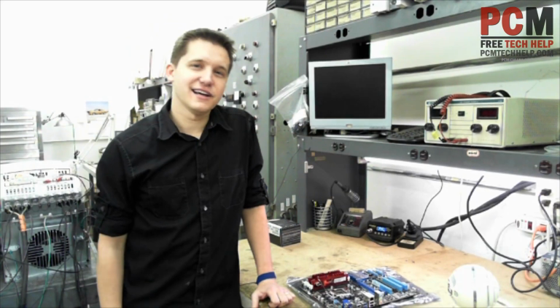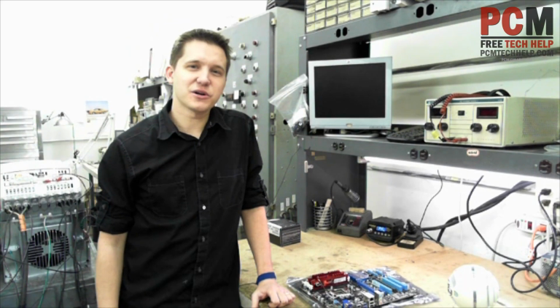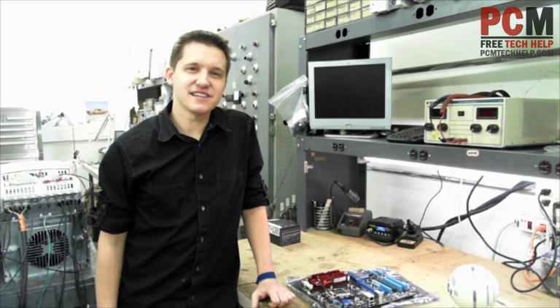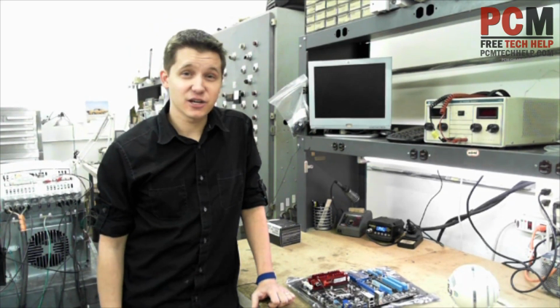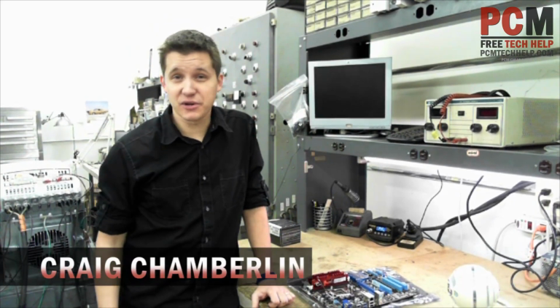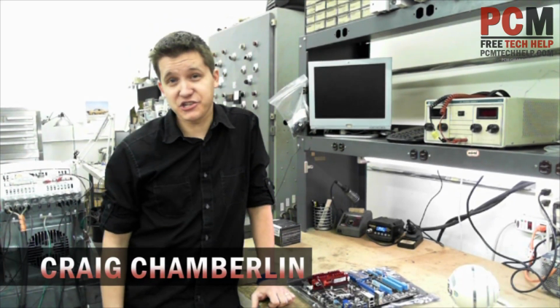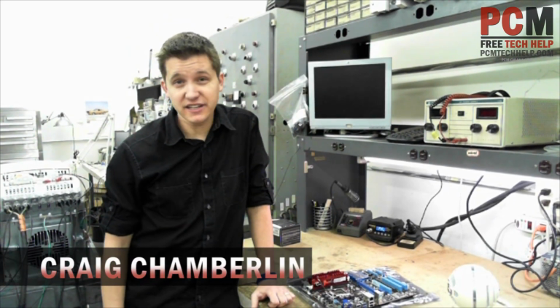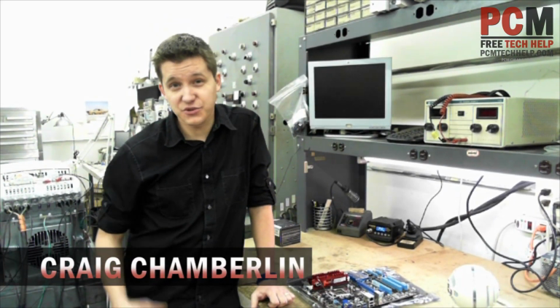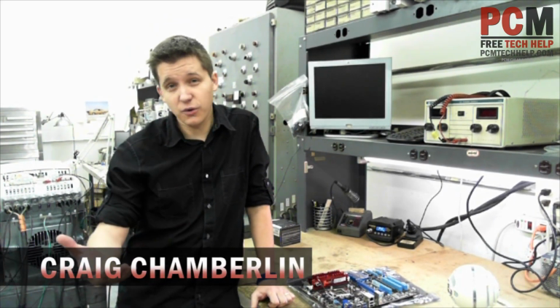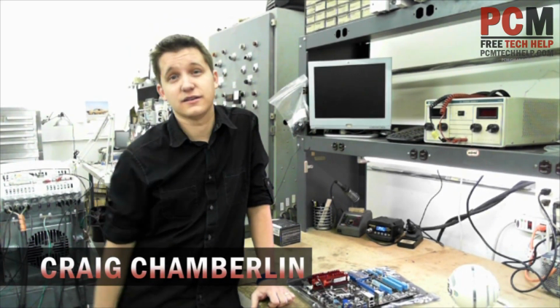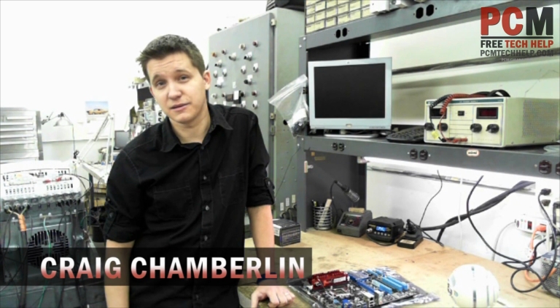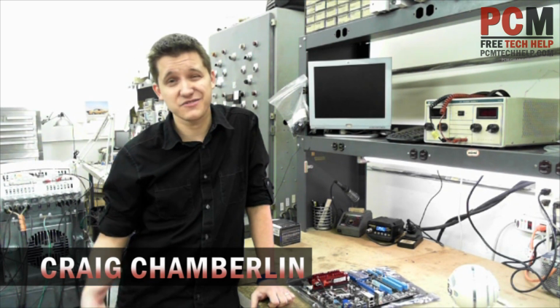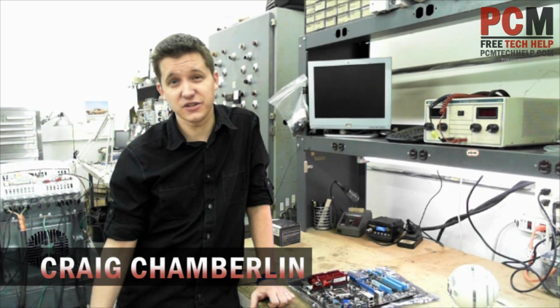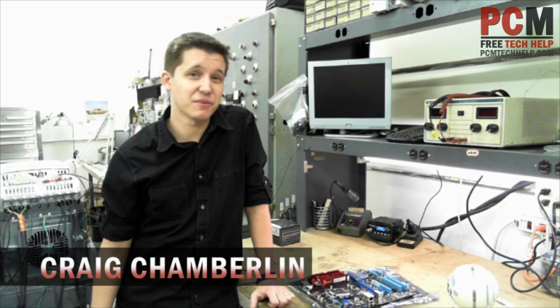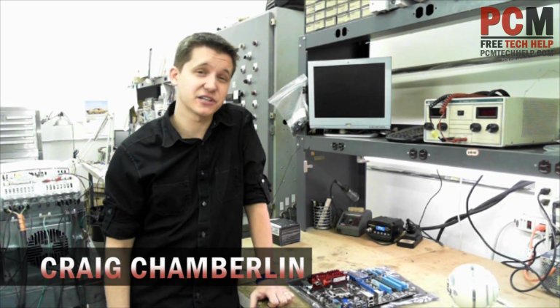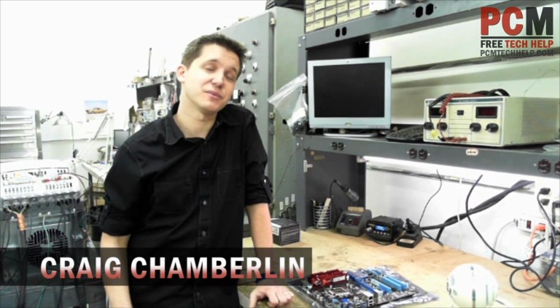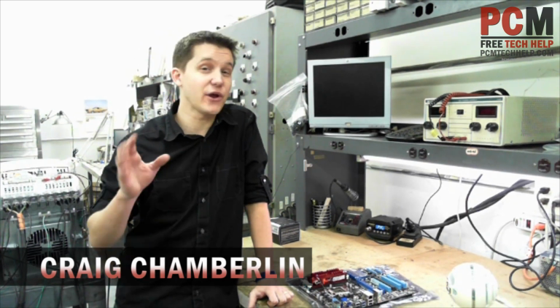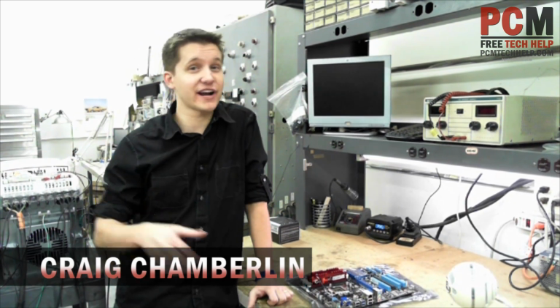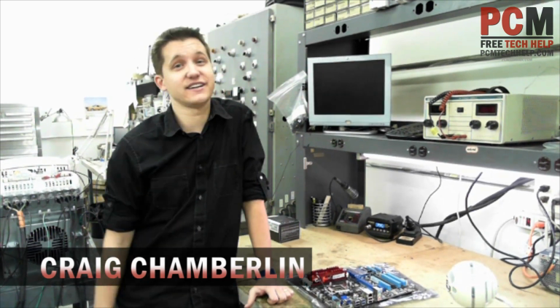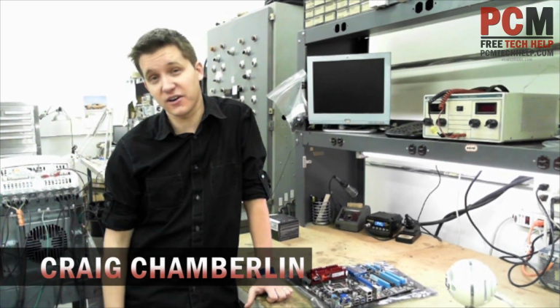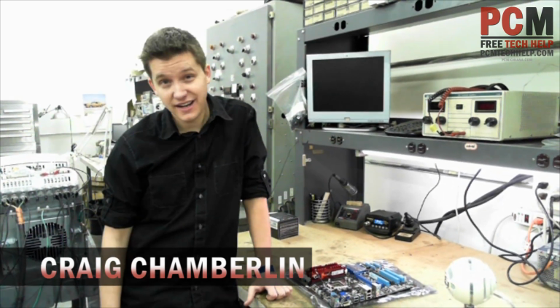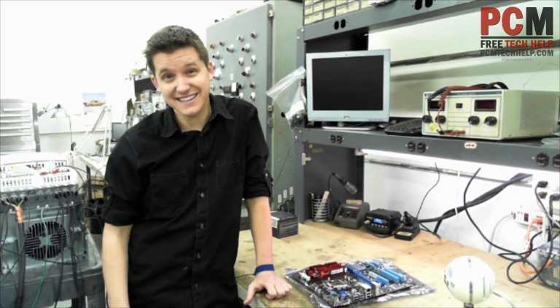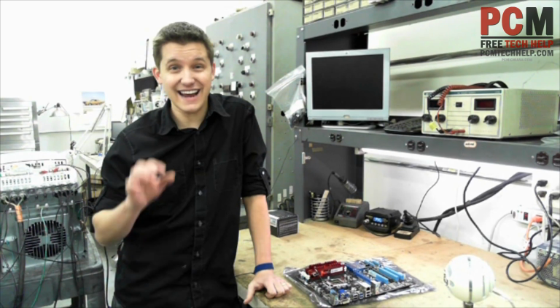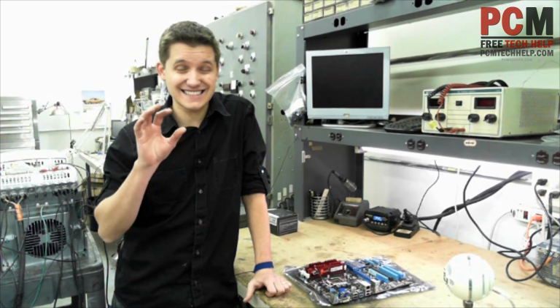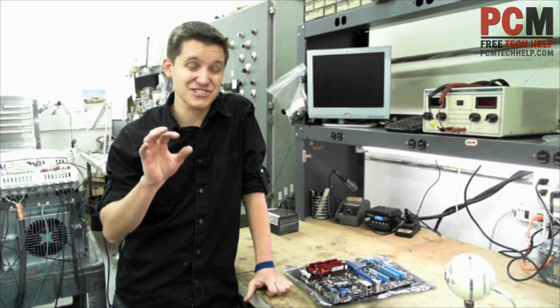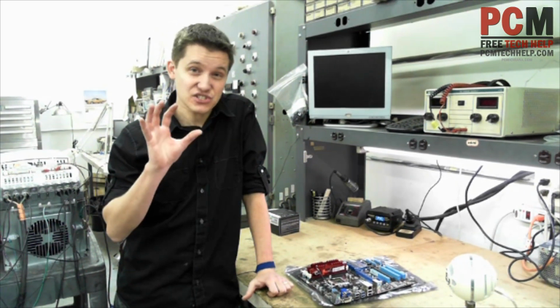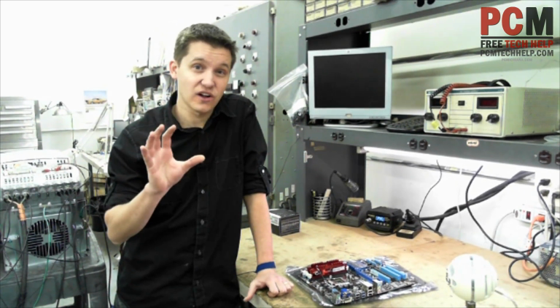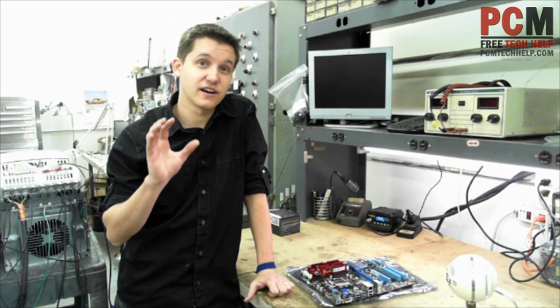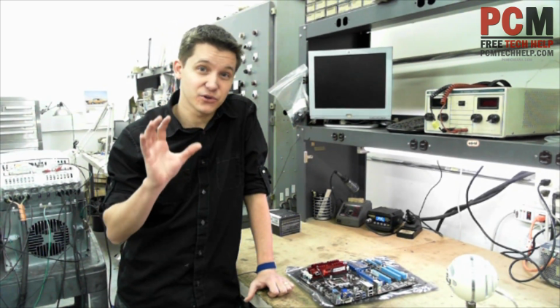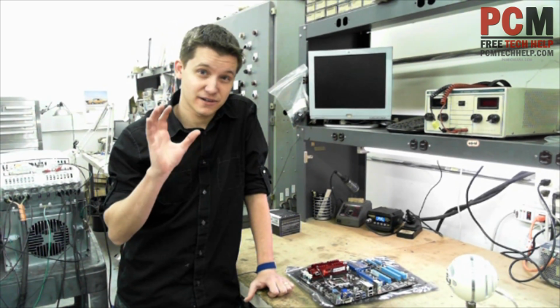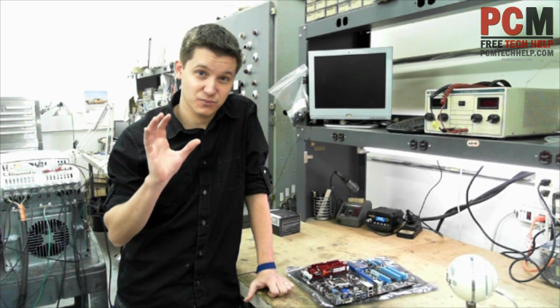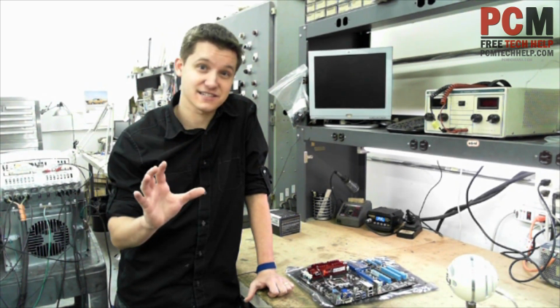Hello and welcome to the PCM Tech Help Show. I'm your host Craig Chamberlain, and as you know, the past few videos have been about building a computer, but now we are actually getting to the scary one — and that is to actually install a computer processor.